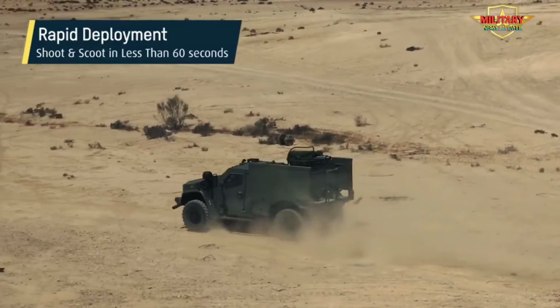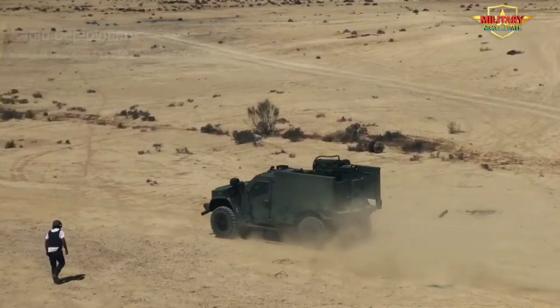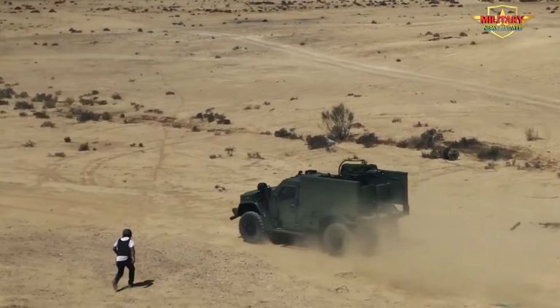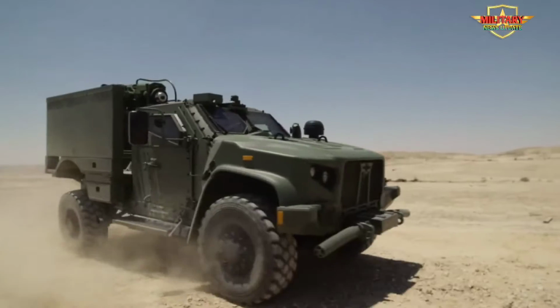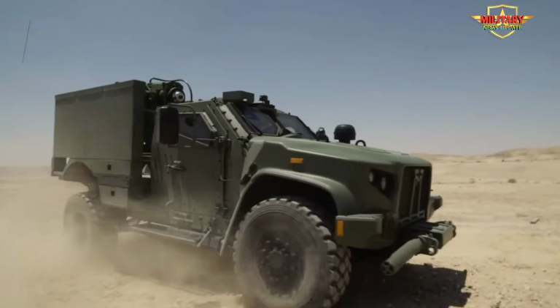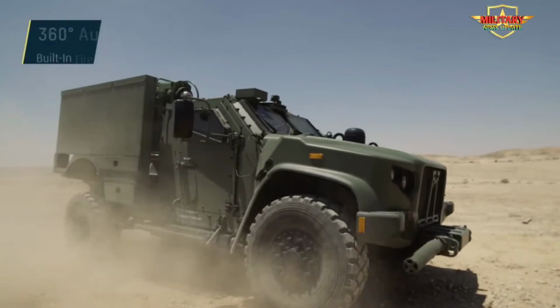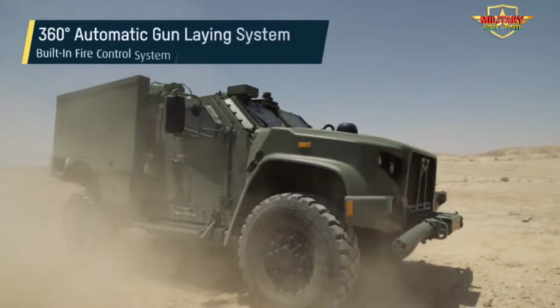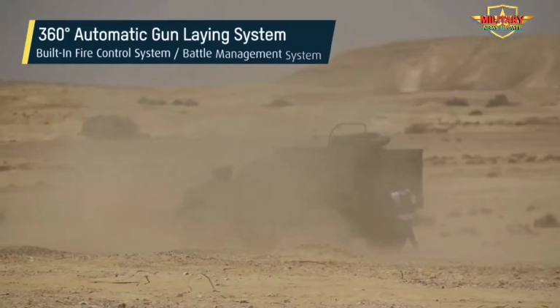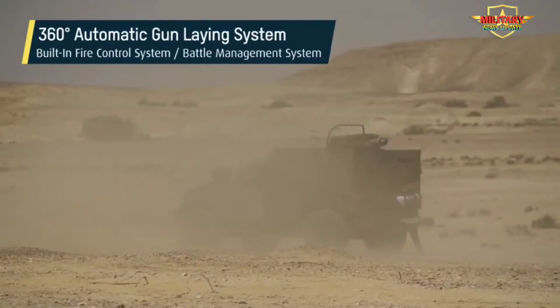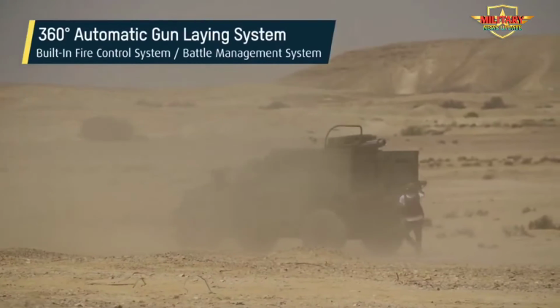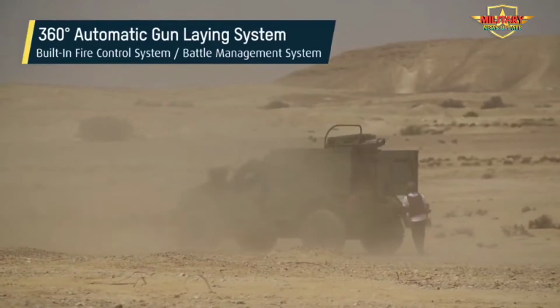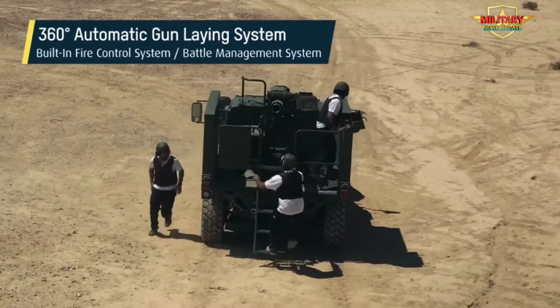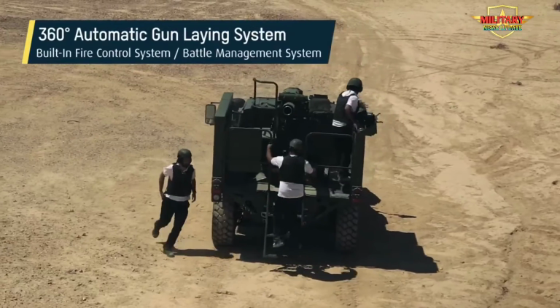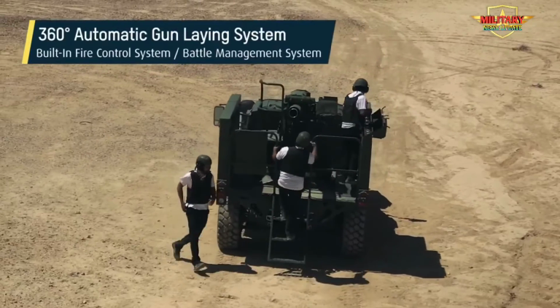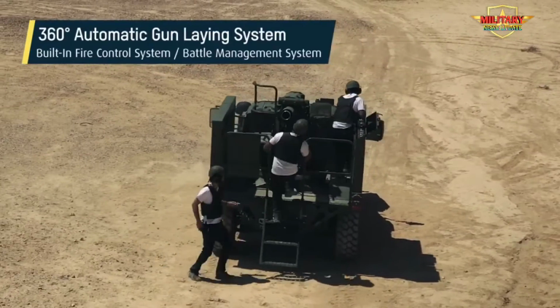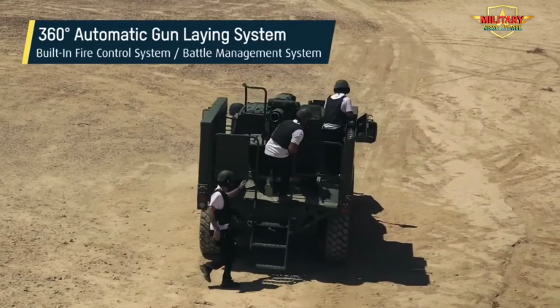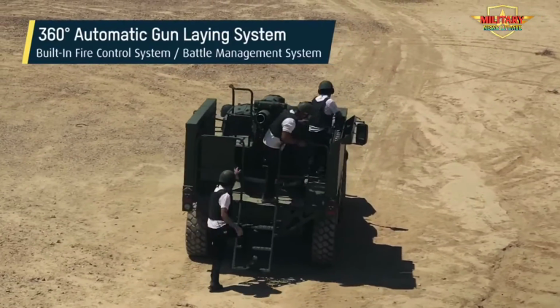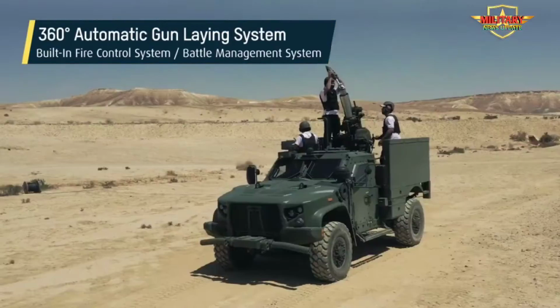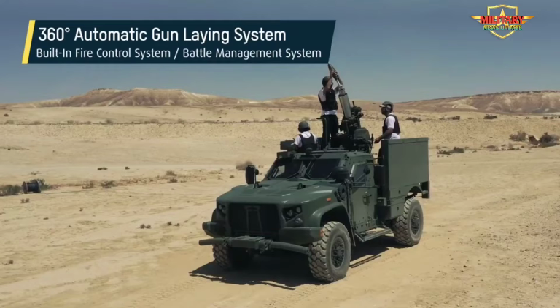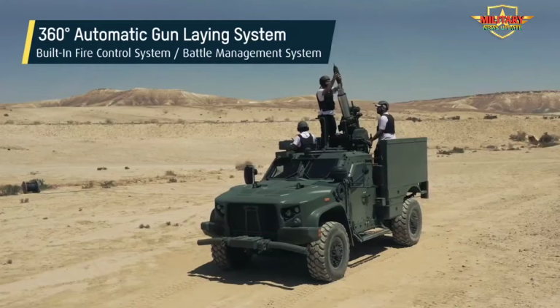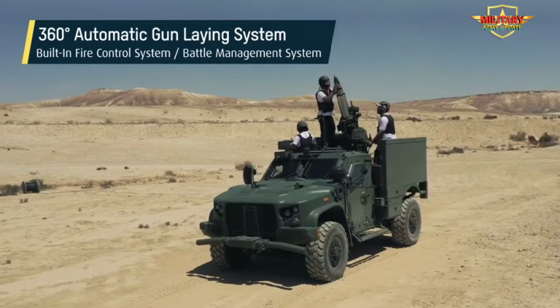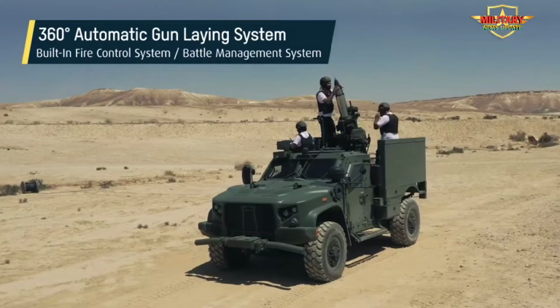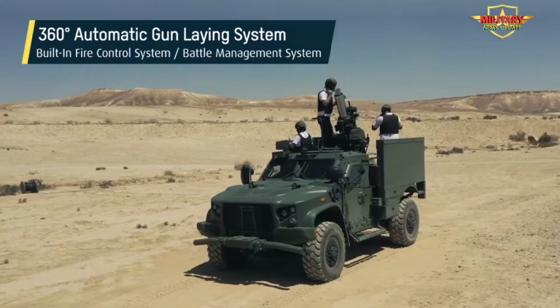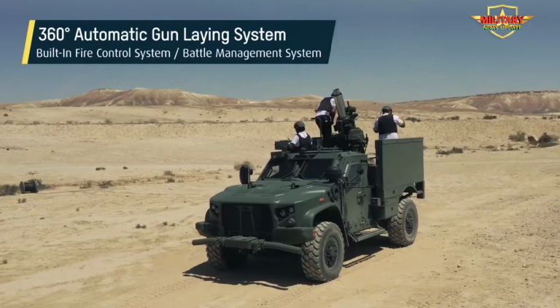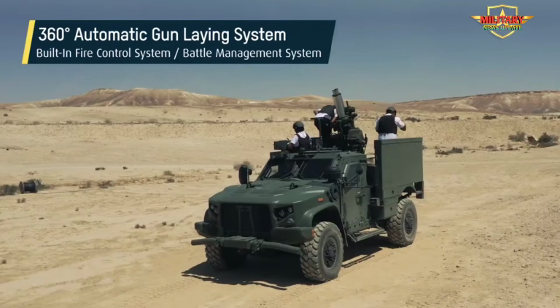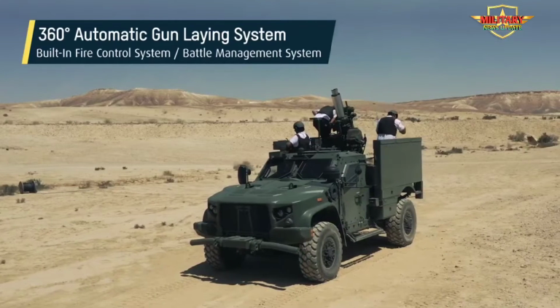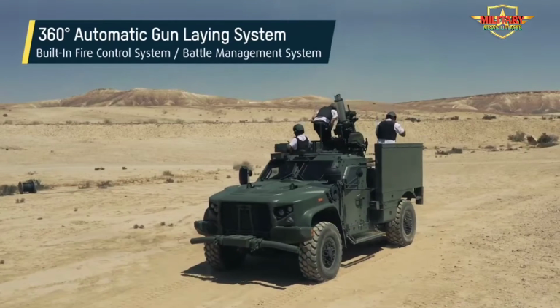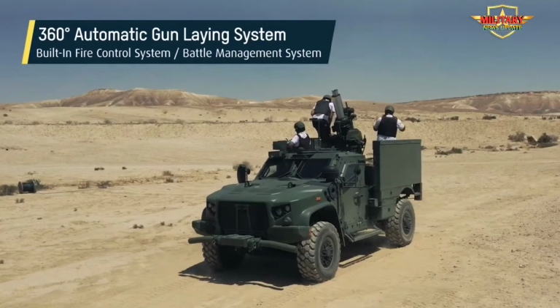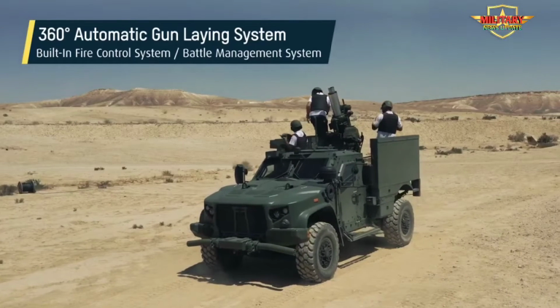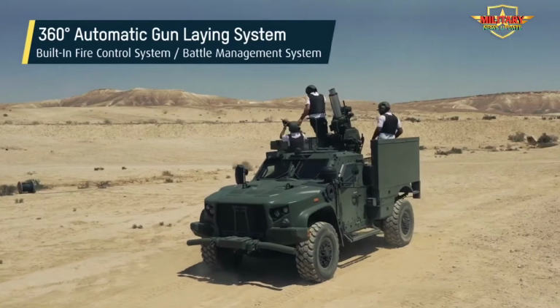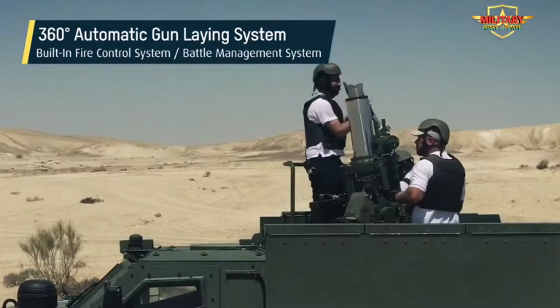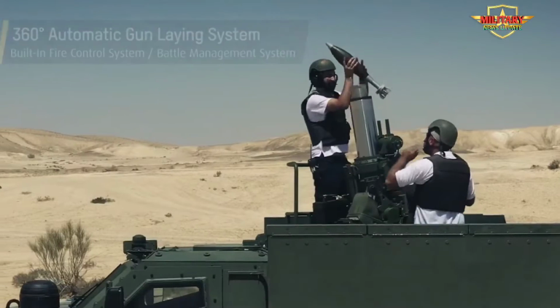The mortar is a derivative of the Cardam battle-proven mortar system, with more than 1,000 systems extensively used by the U.S. Army, NATO, Israeli Defense Forces, and others.